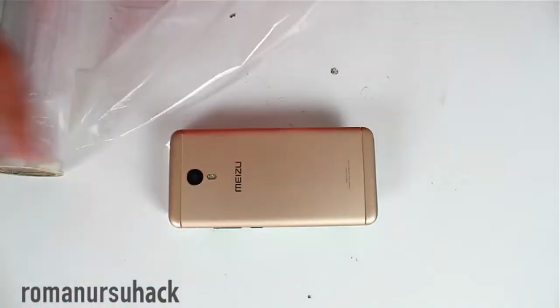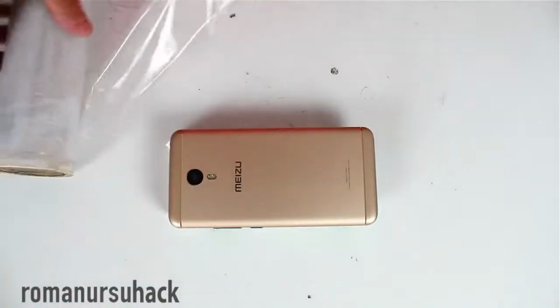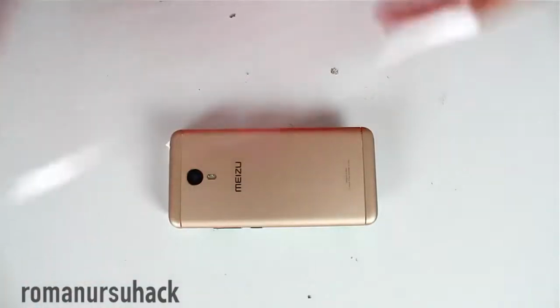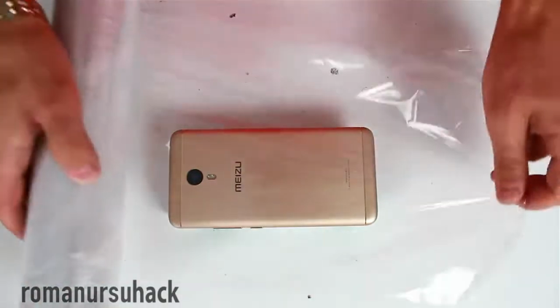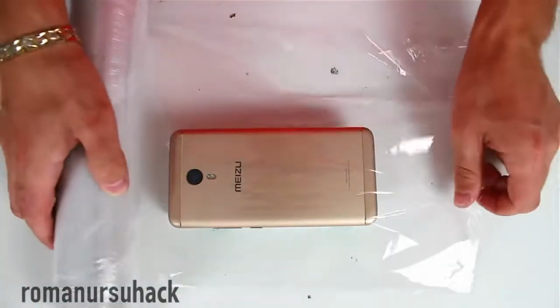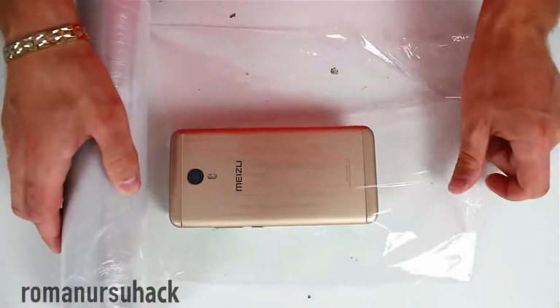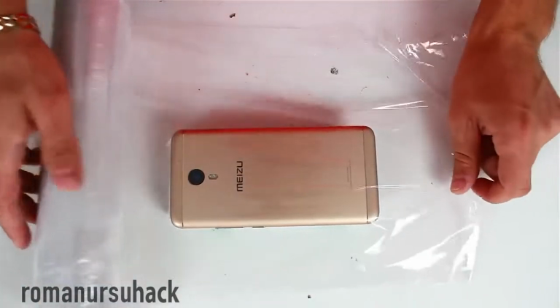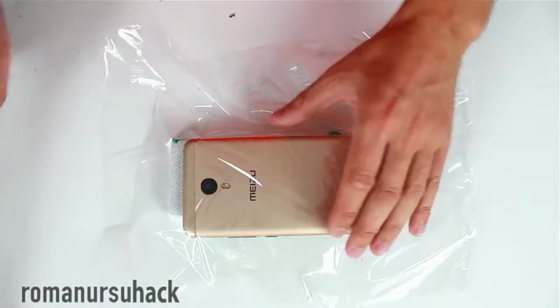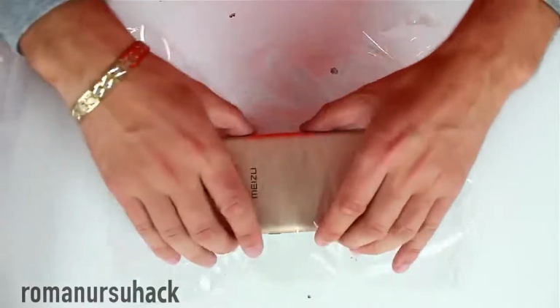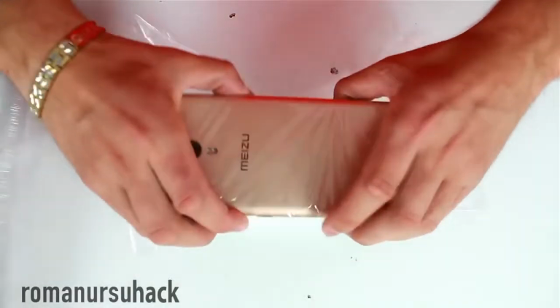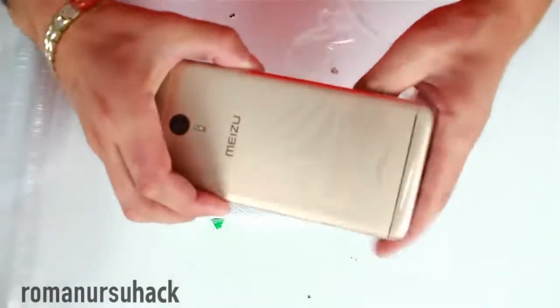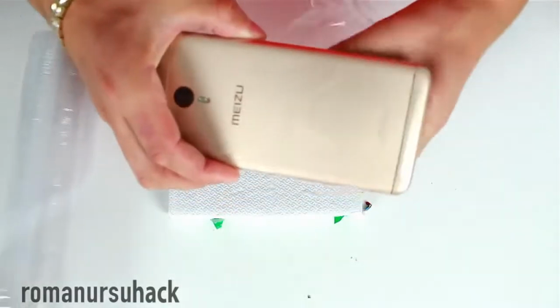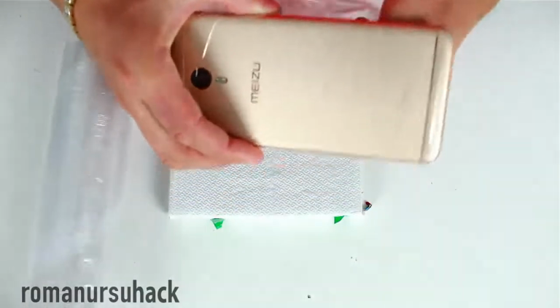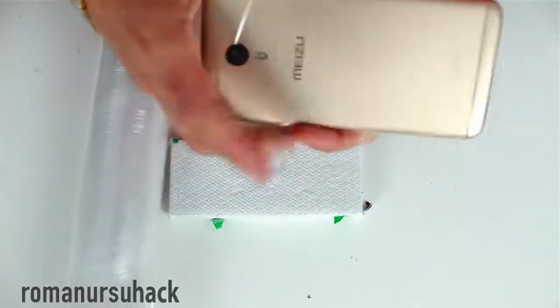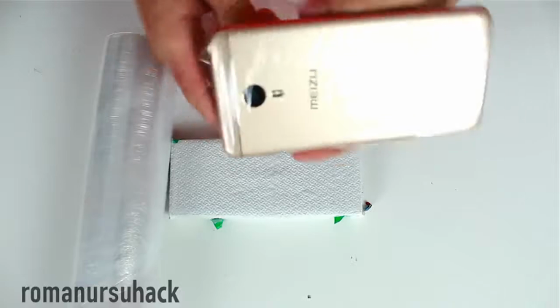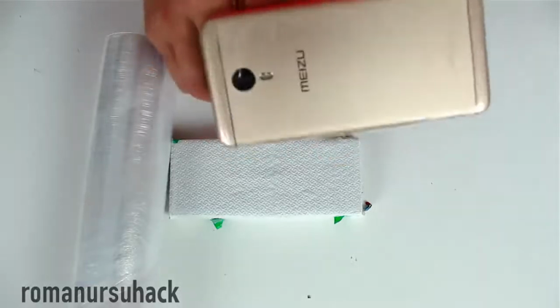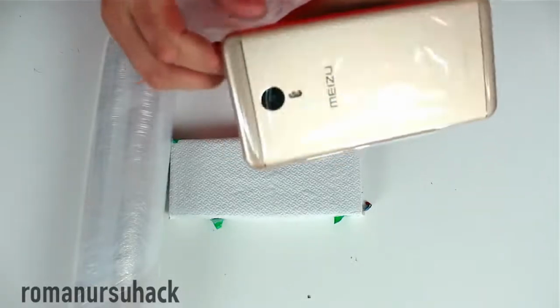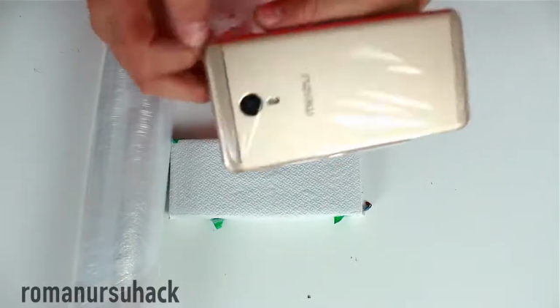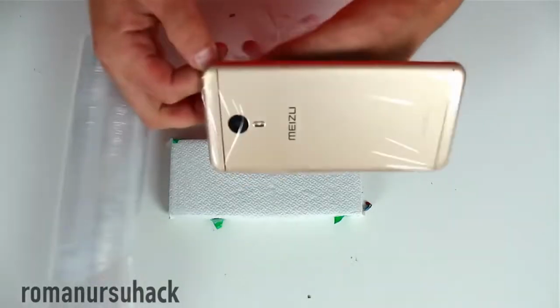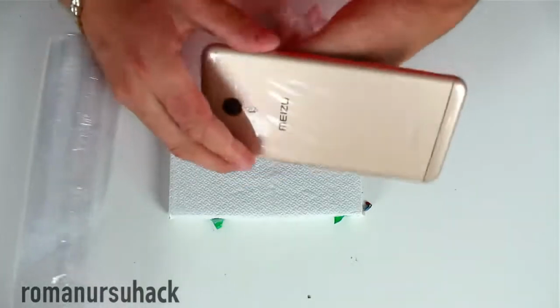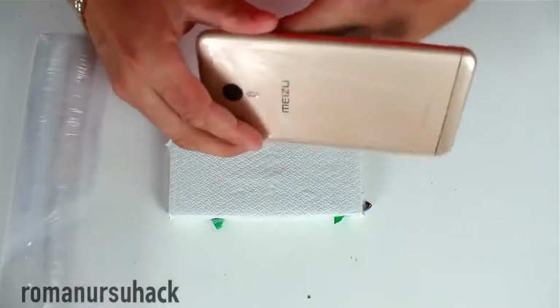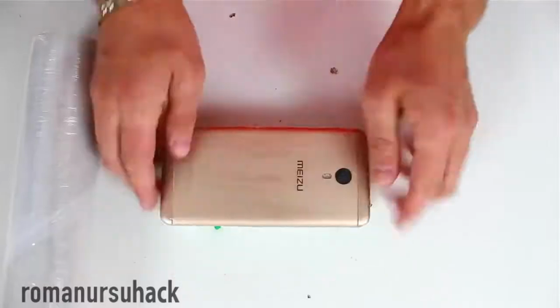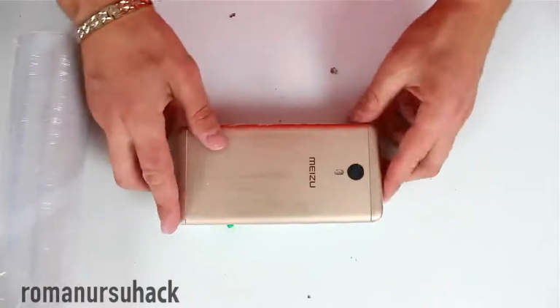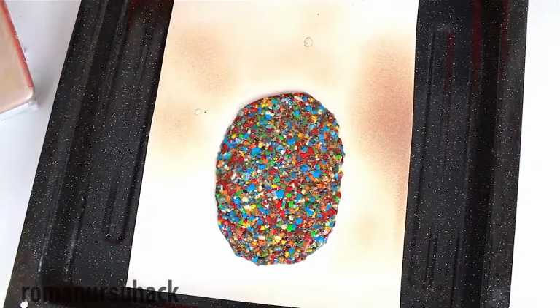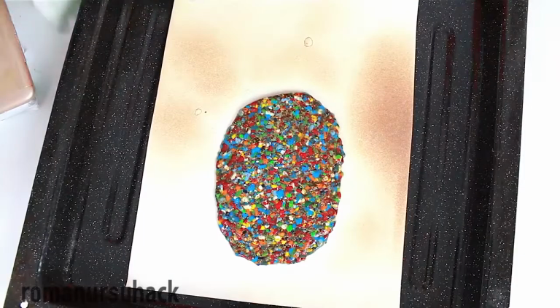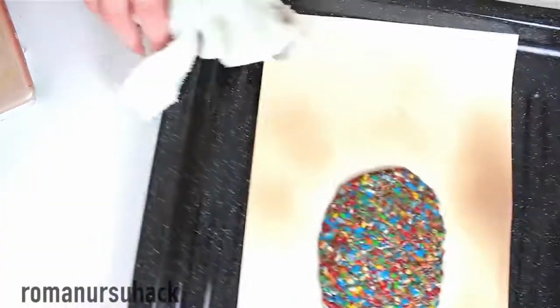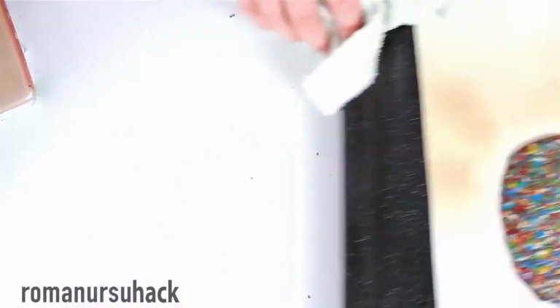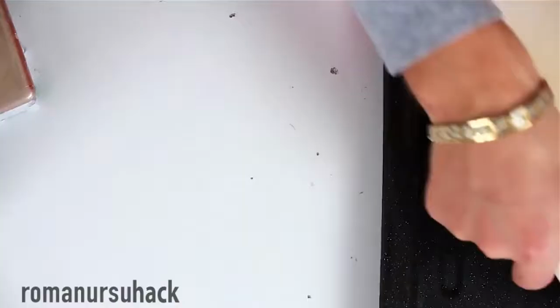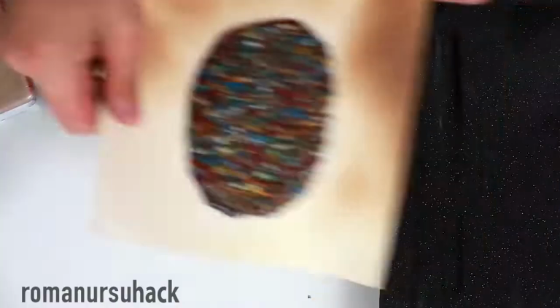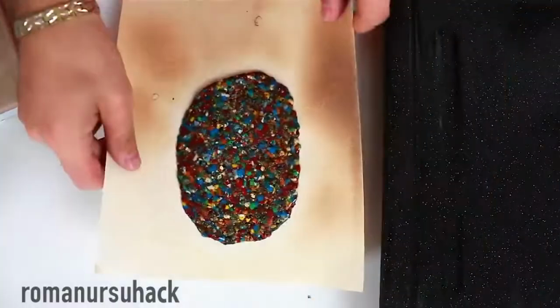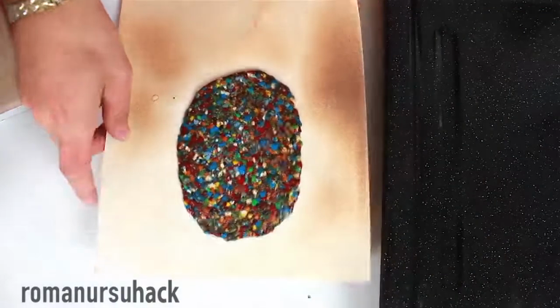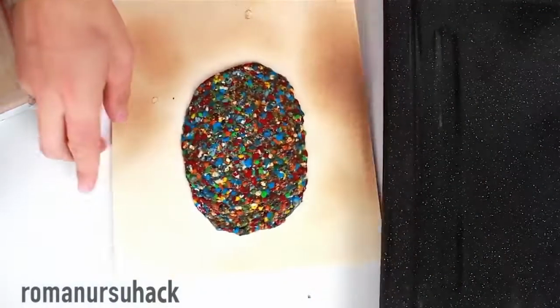While the plastic particles are being heated, let's wrap the smartphone in plastic foil because soon we'll be using a rotary tool — it'll be dusty and we'll be taking measurements and so on.